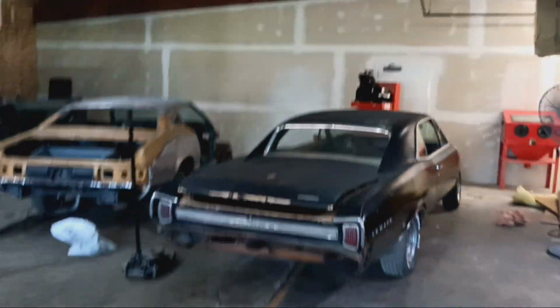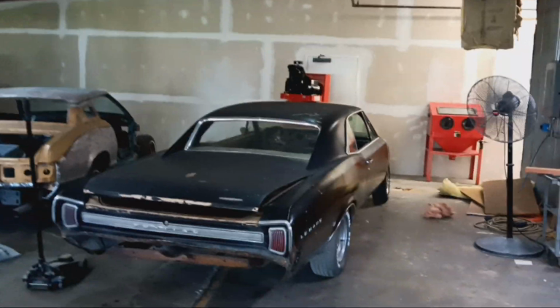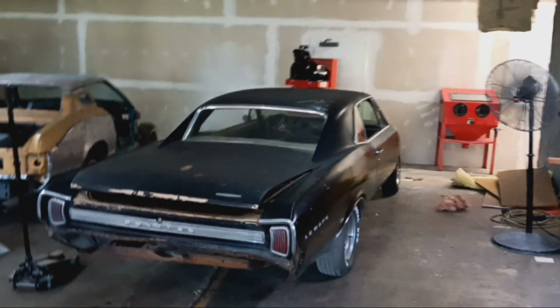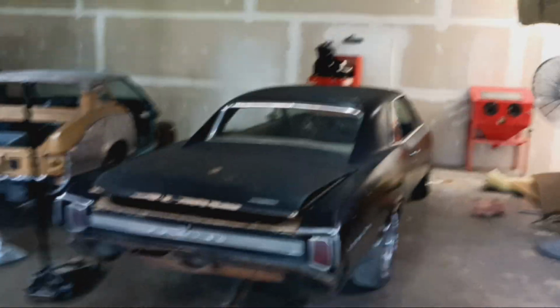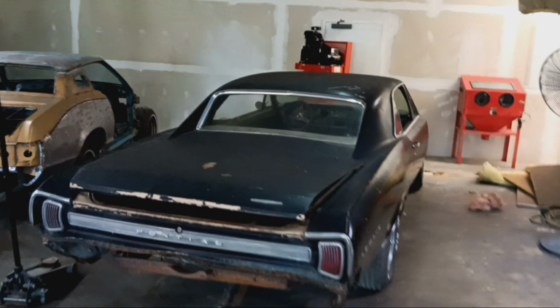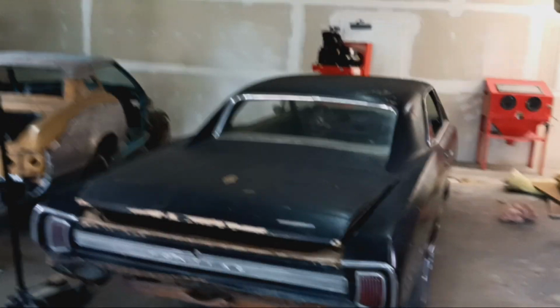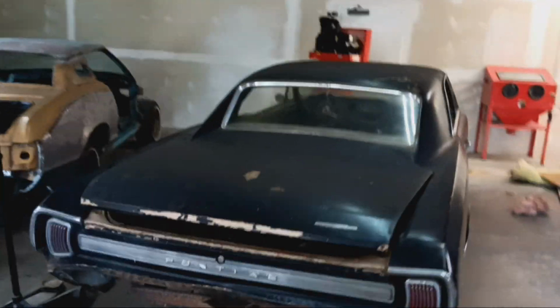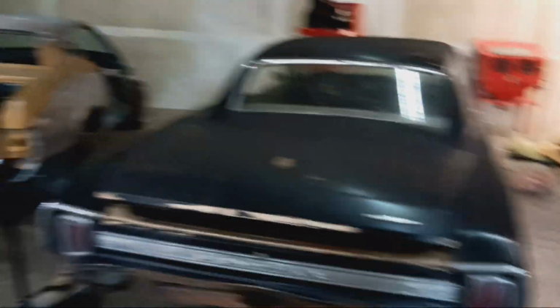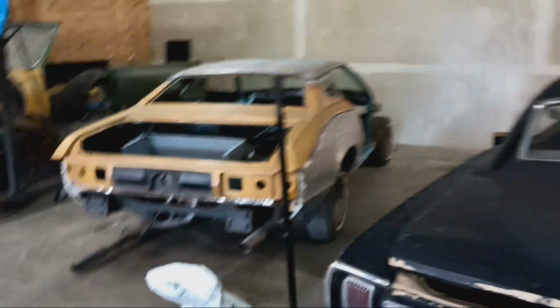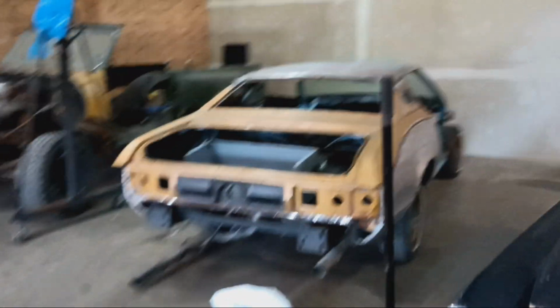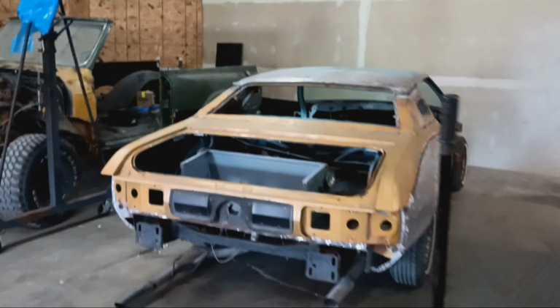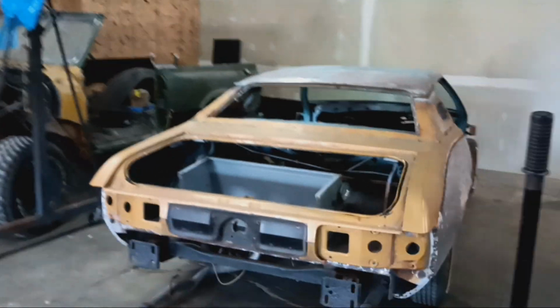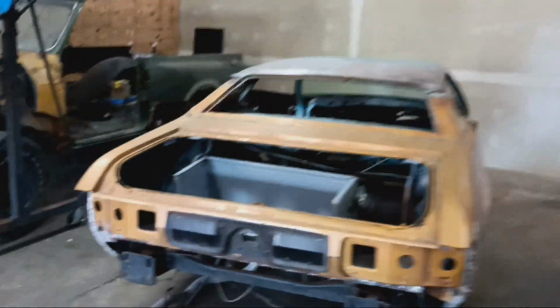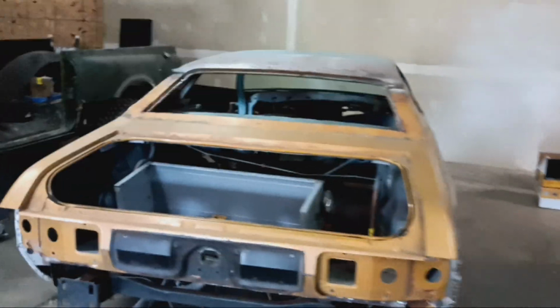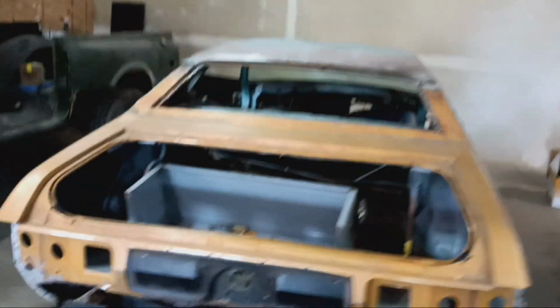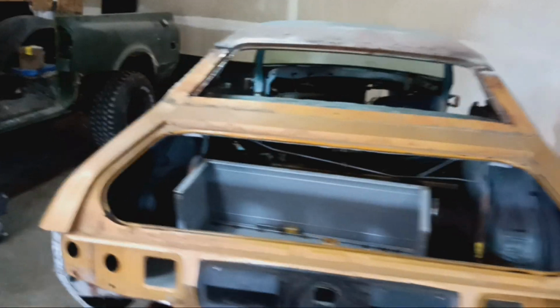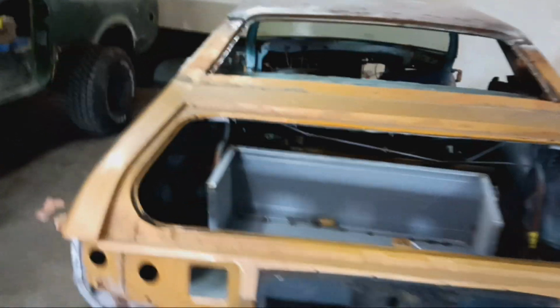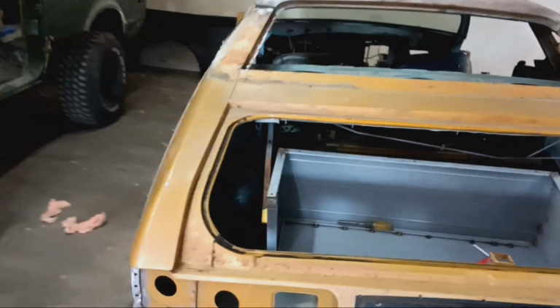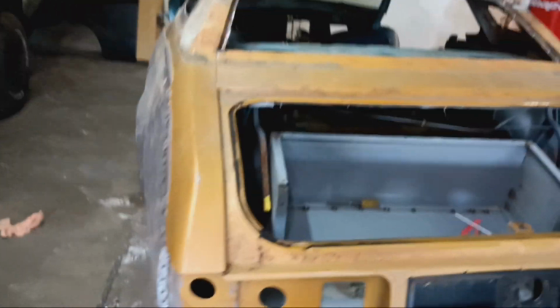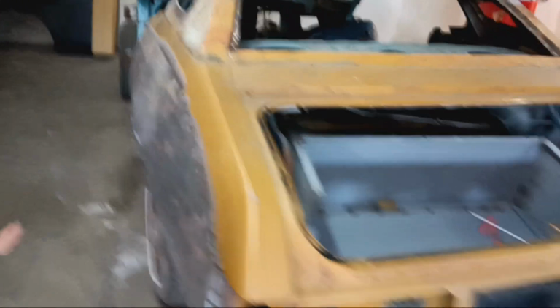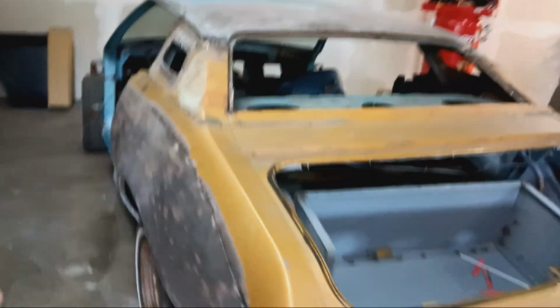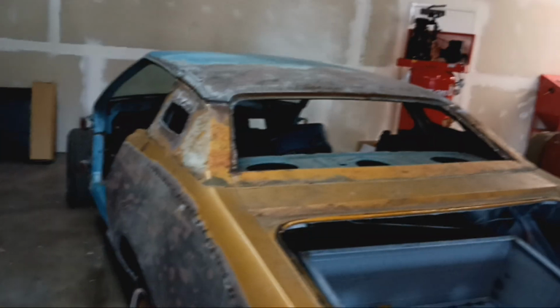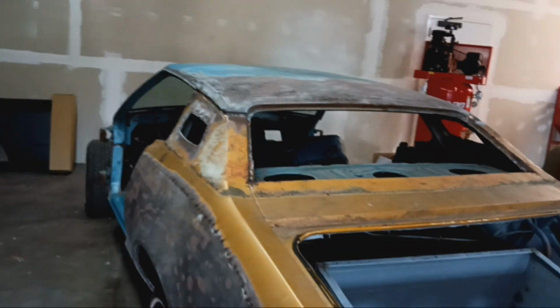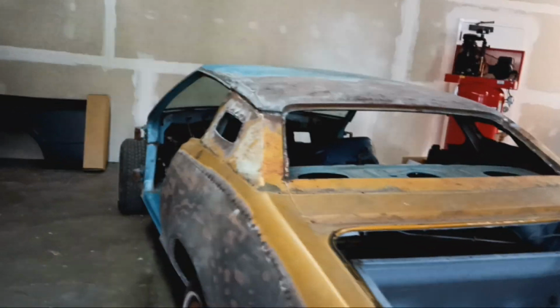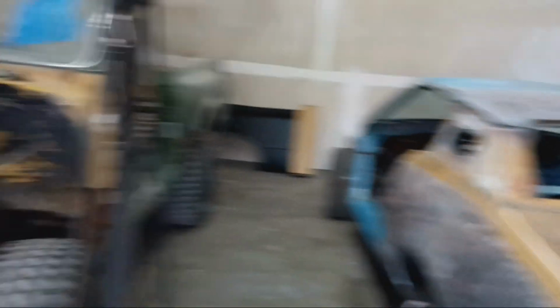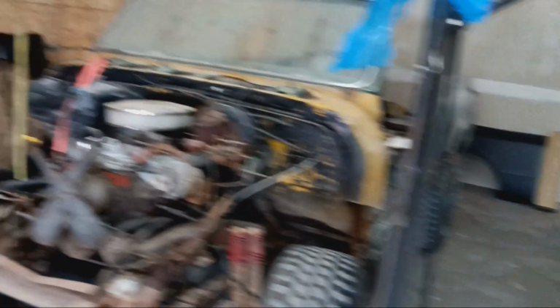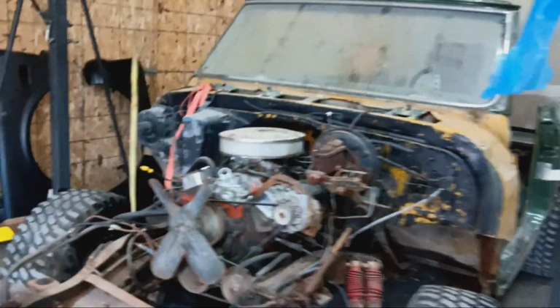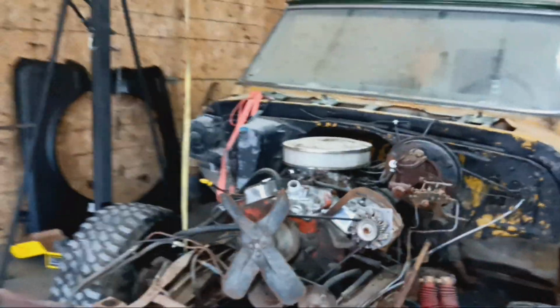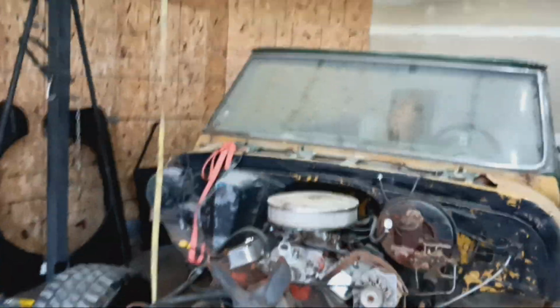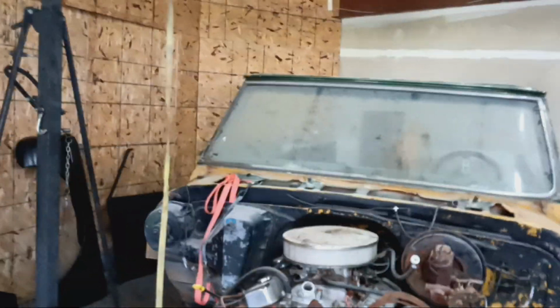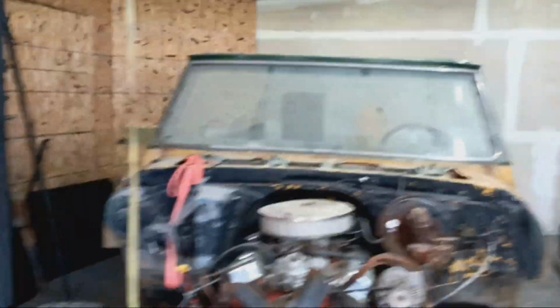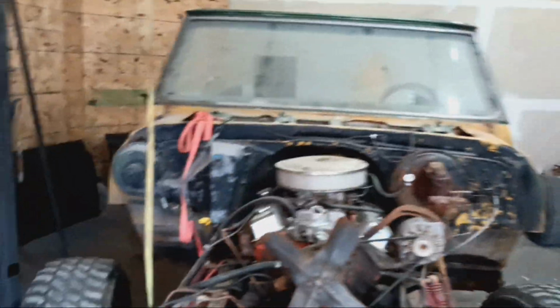This will be showing up on the schedule here soon. This one is on the schedule — a '76 Cougar. It'll come off the chassis here in a bit.